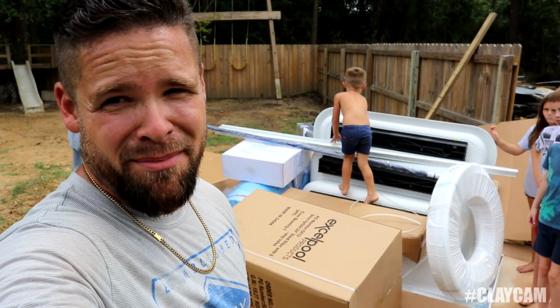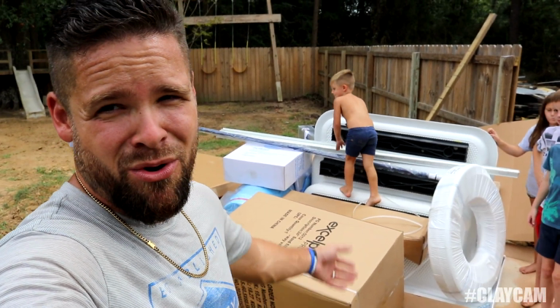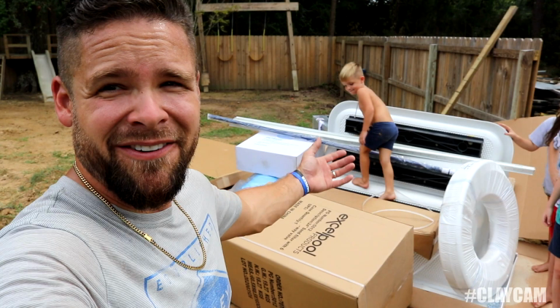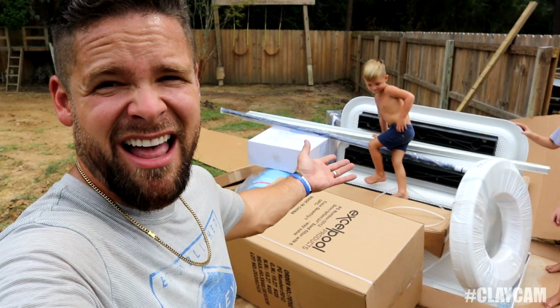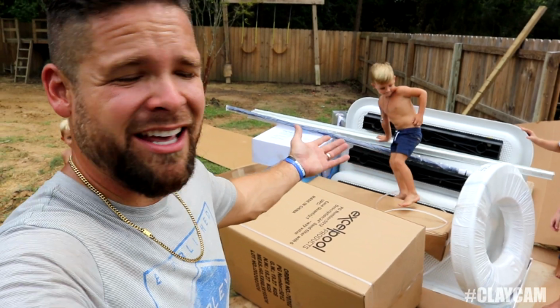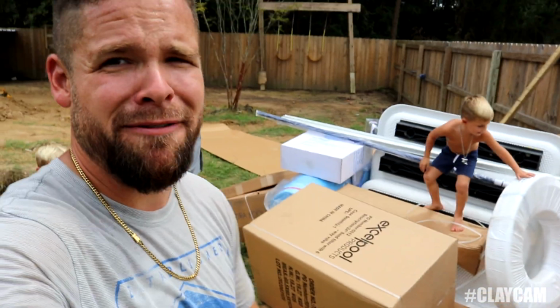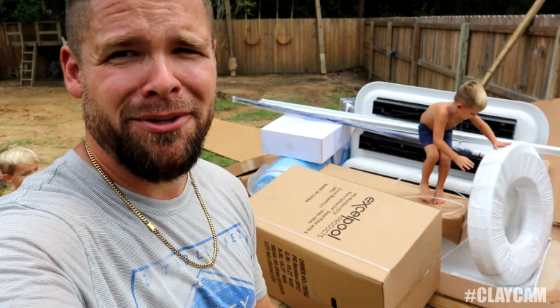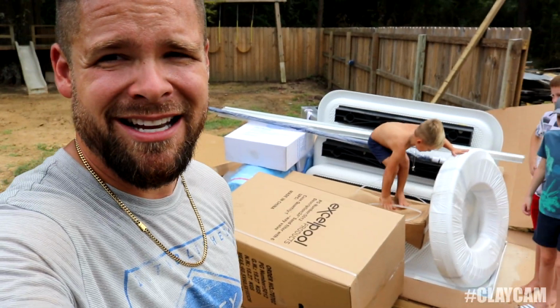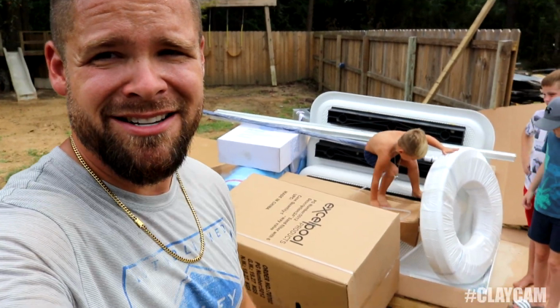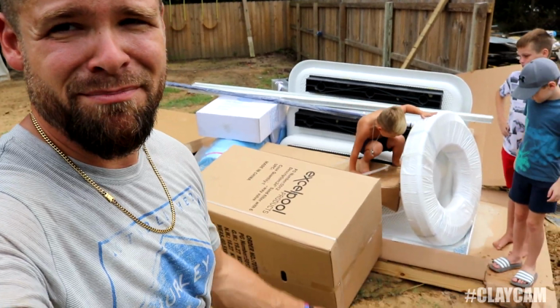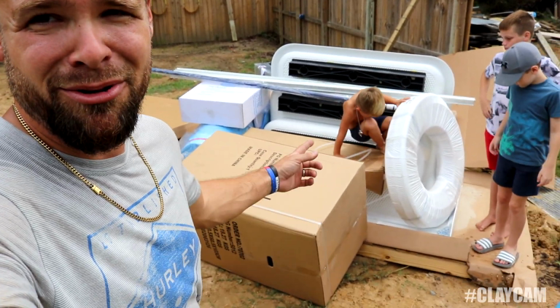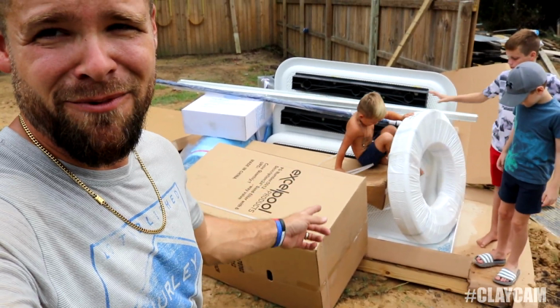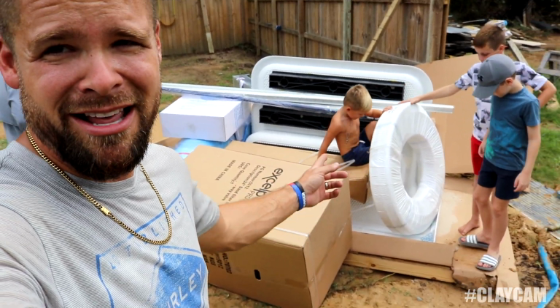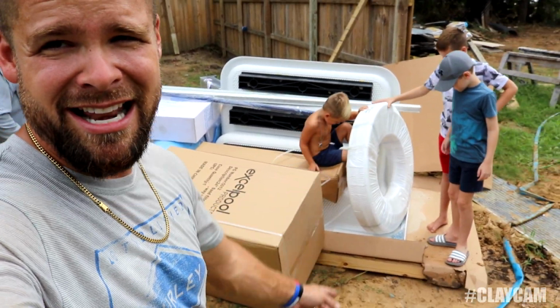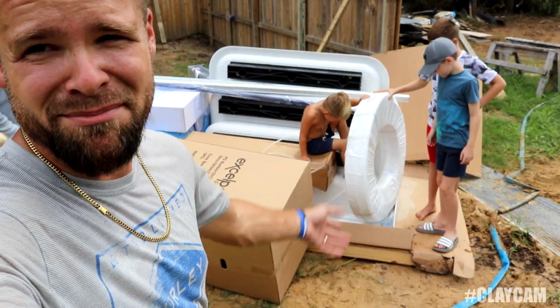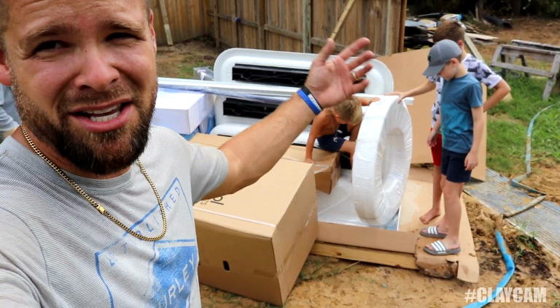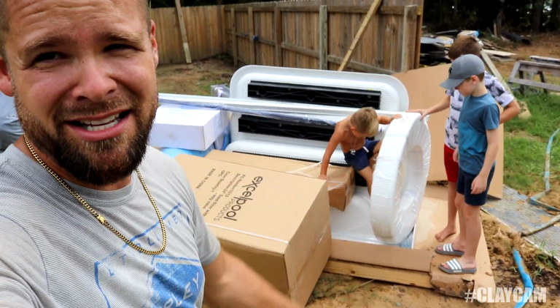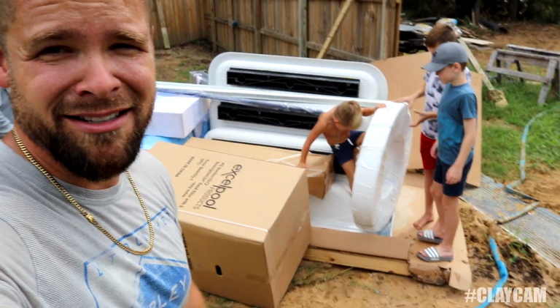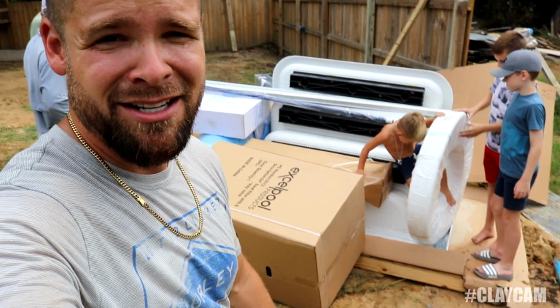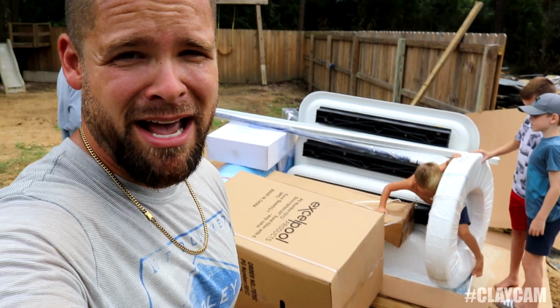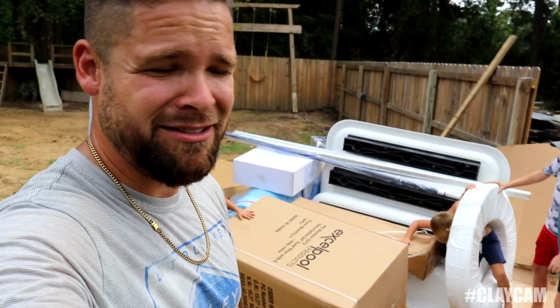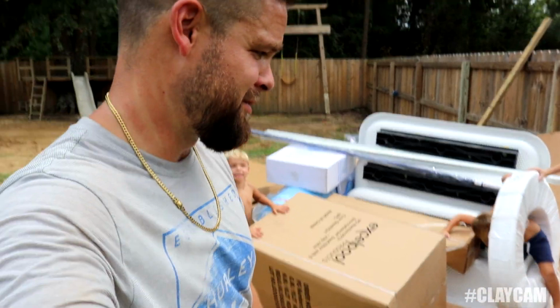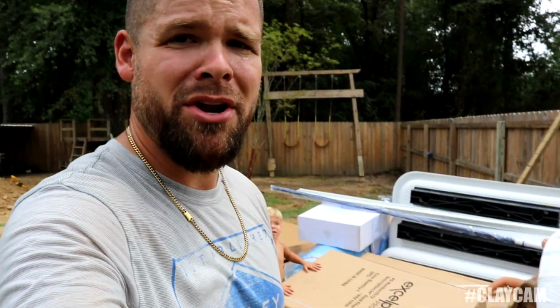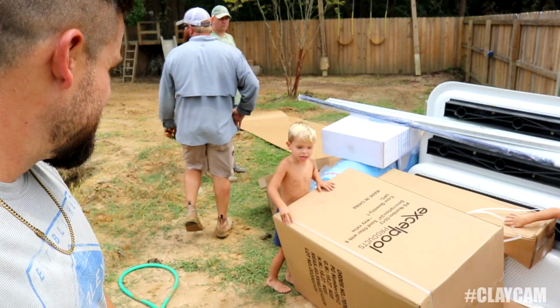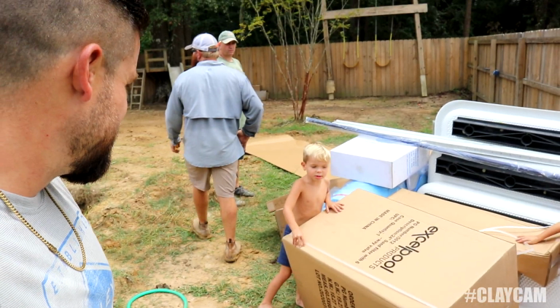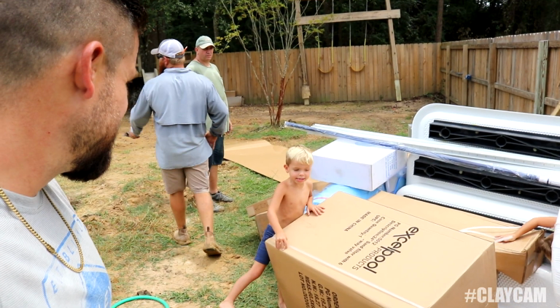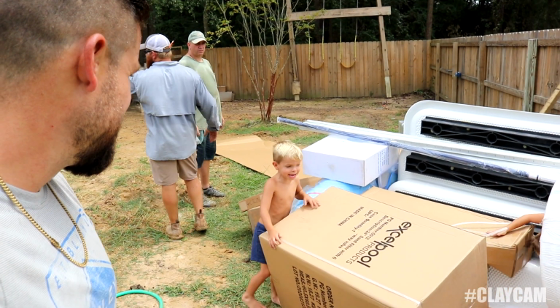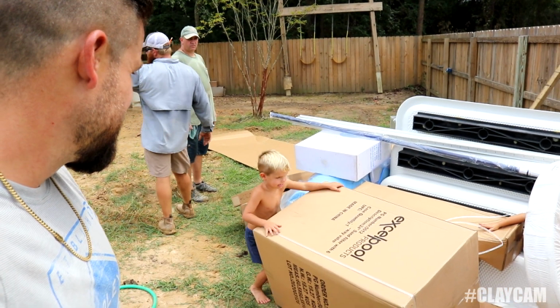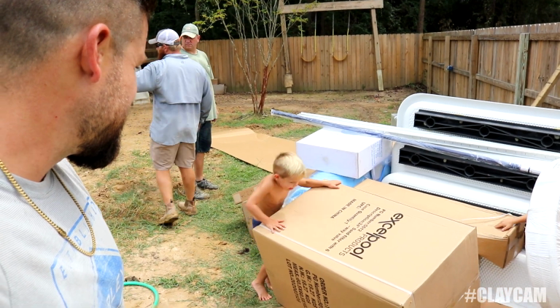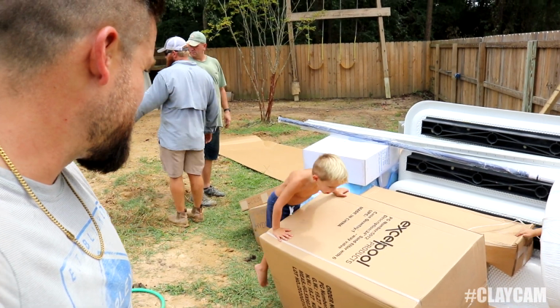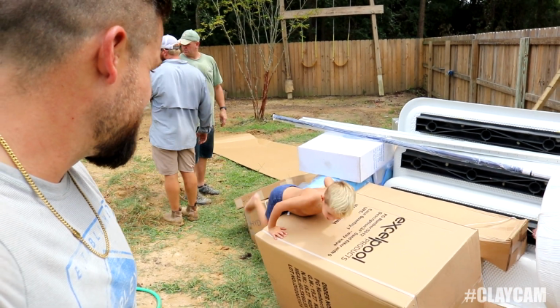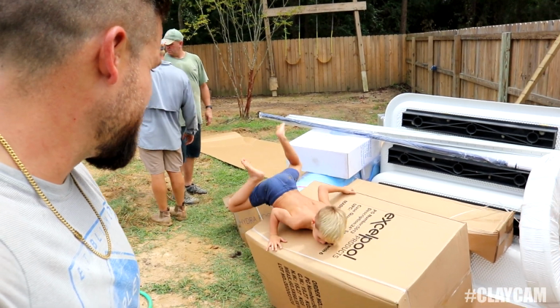We got a big hoard of stuff here — maybe the filter, the stairs, a big roll of whatever the heck that is, a bunch of kids and pallet. That's a pump, or a filter.